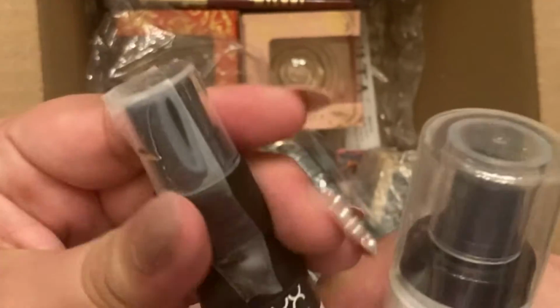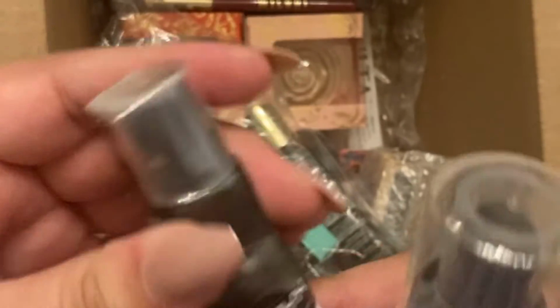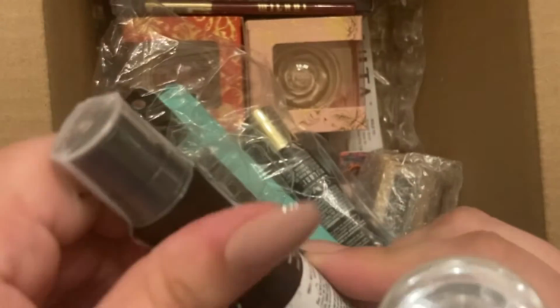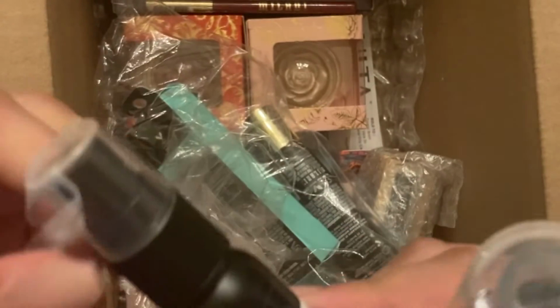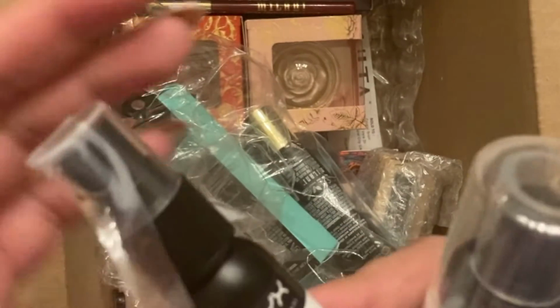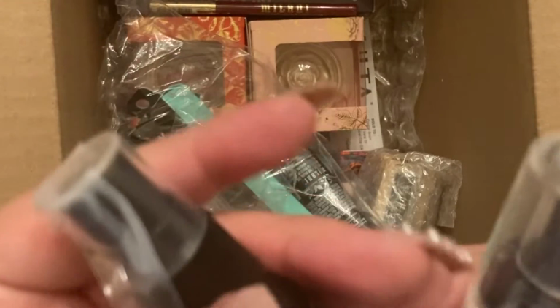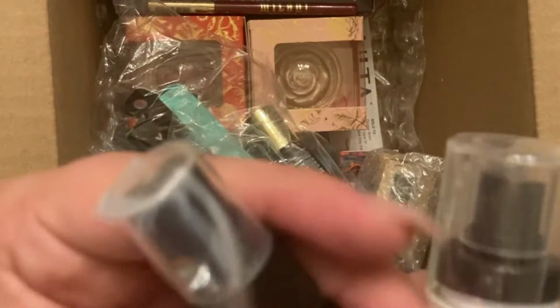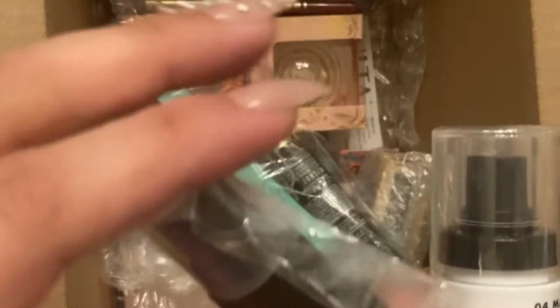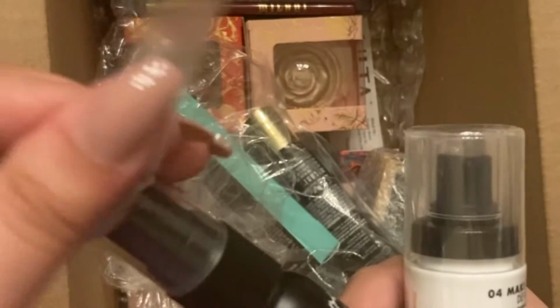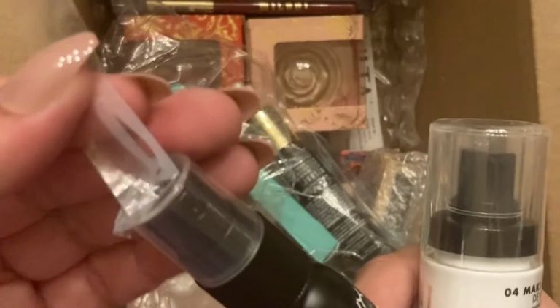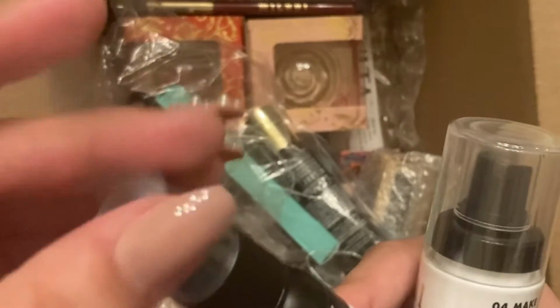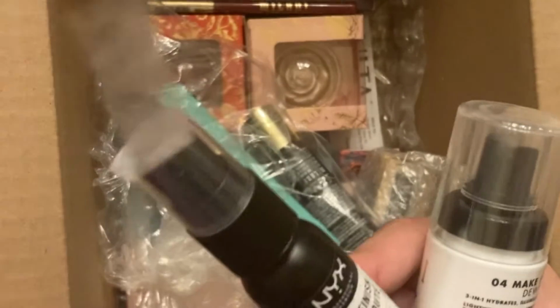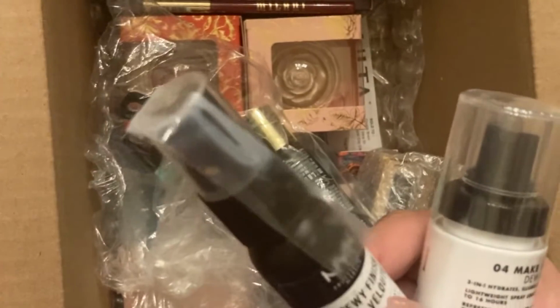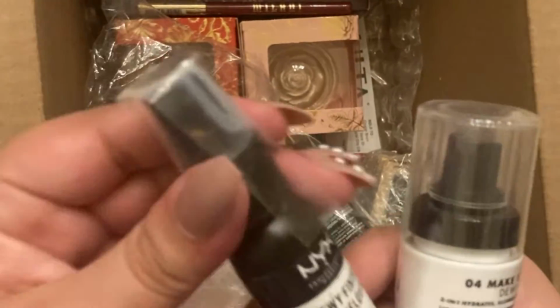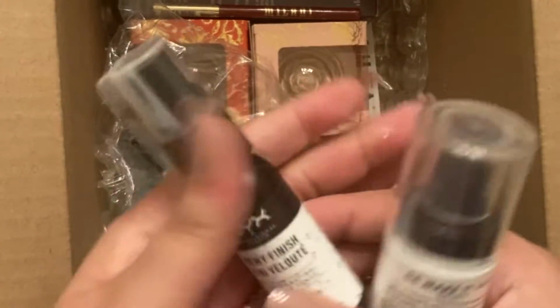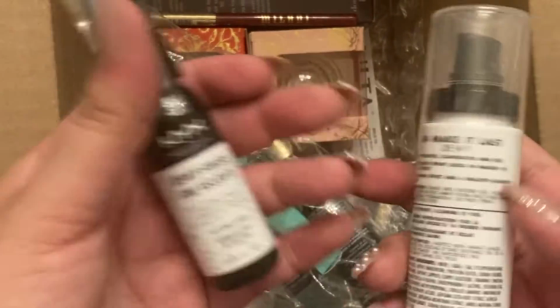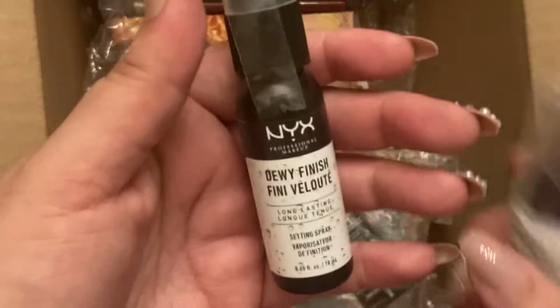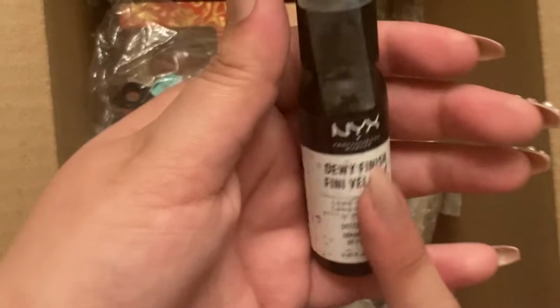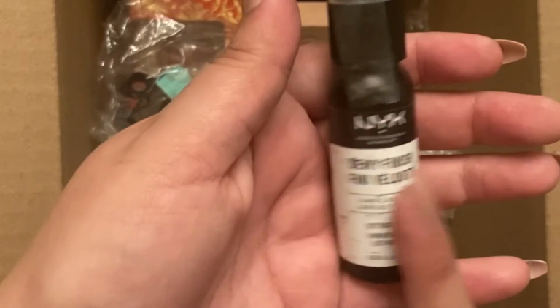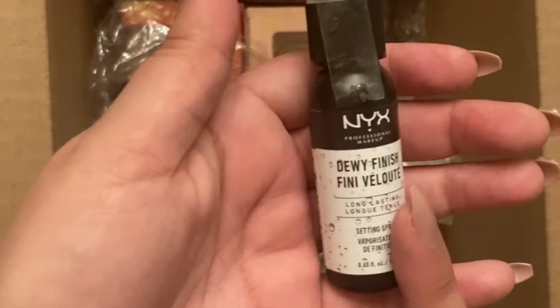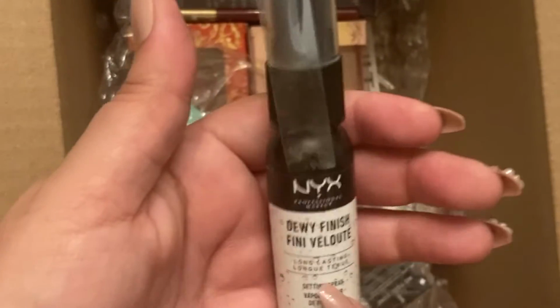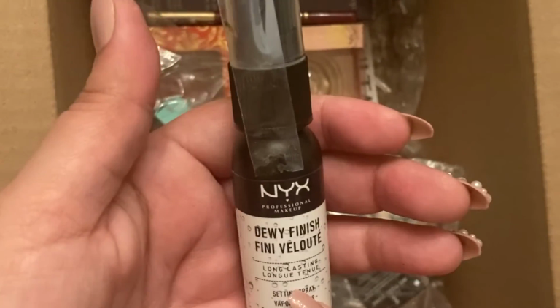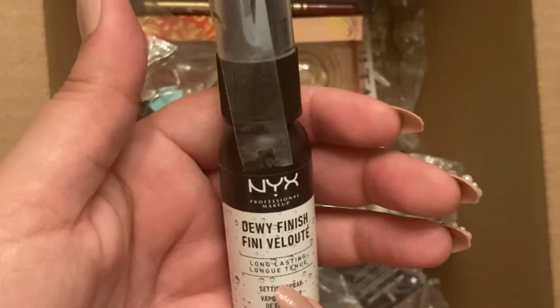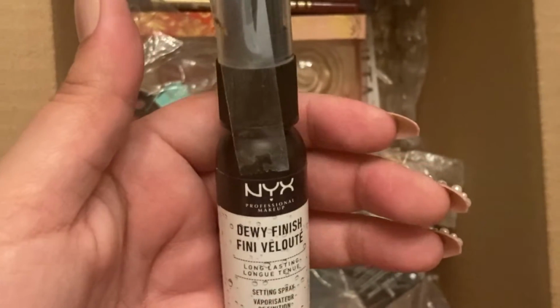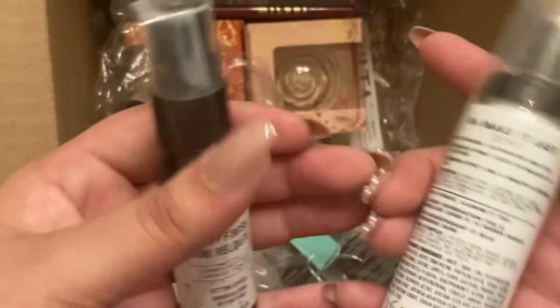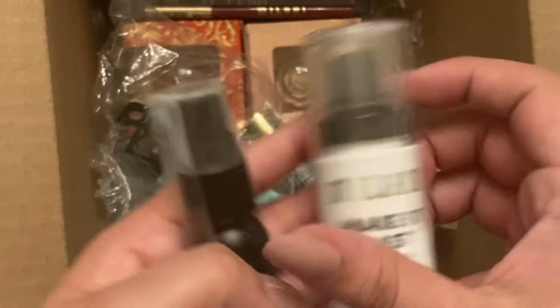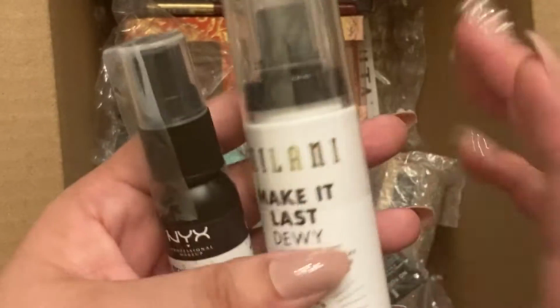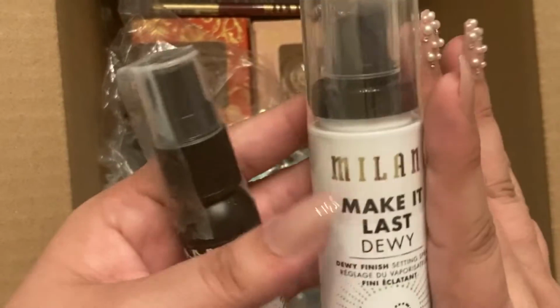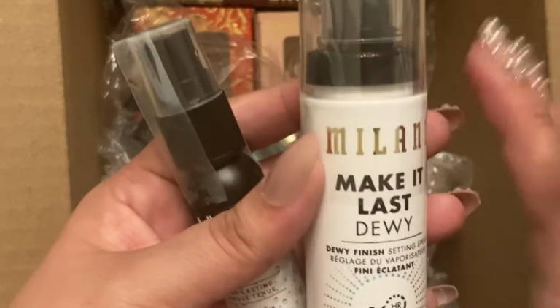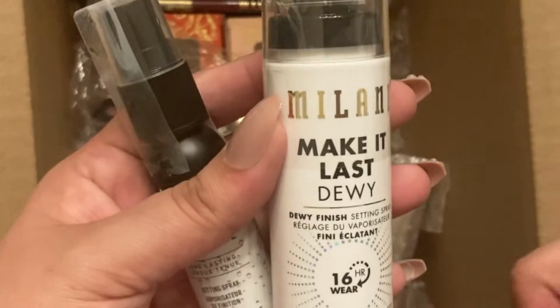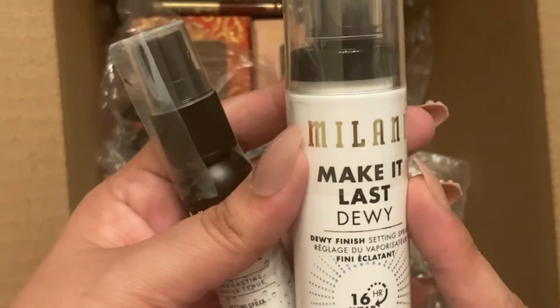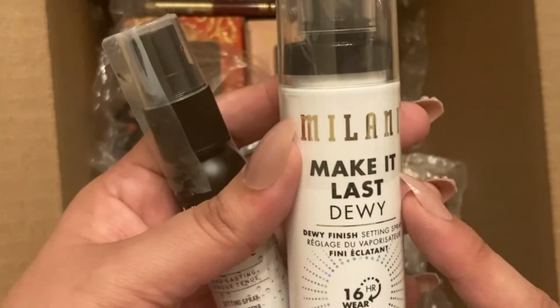Oh, something busted open — this wasn't put on tight all the way. That's really unfortunate. Anyway, here's the NYX Dewy Finish setting spray. I've used this before and got the smaller version this time.